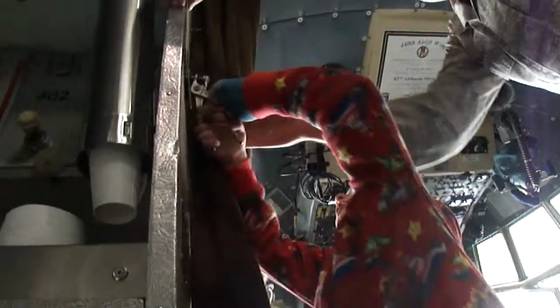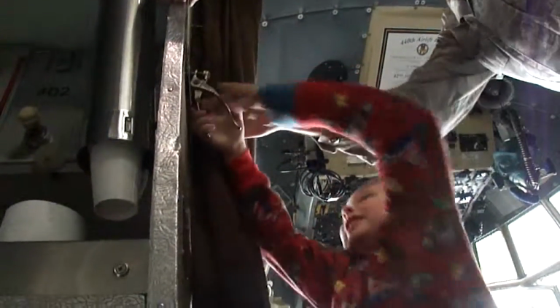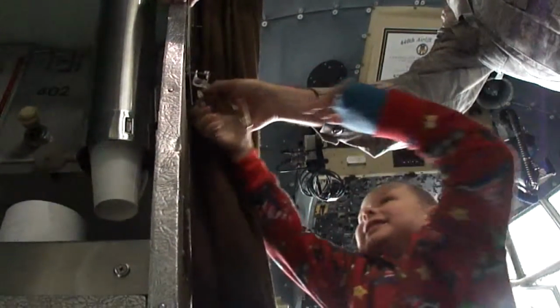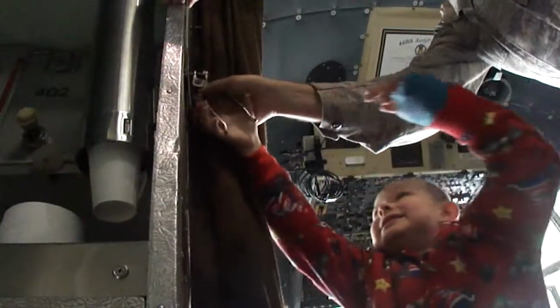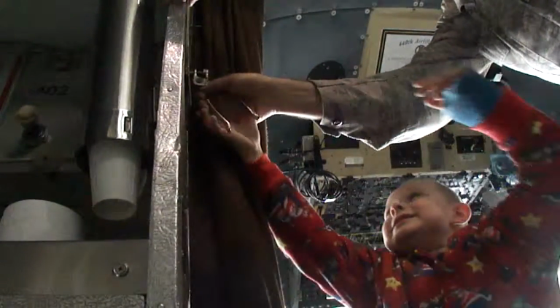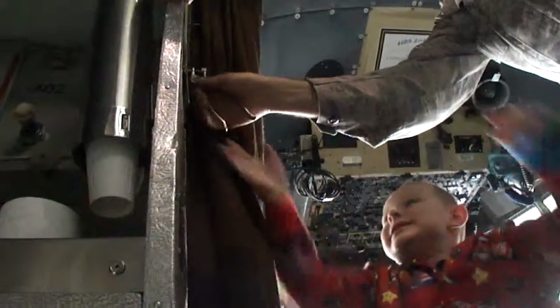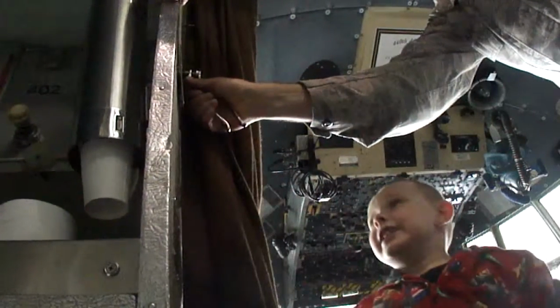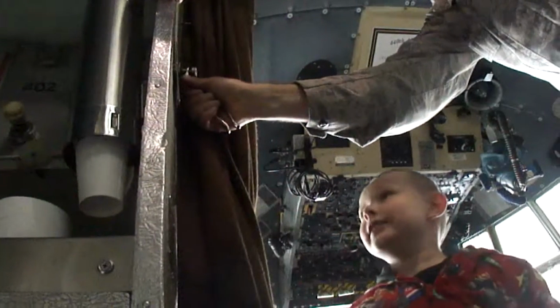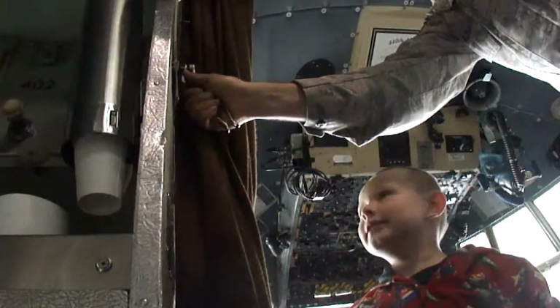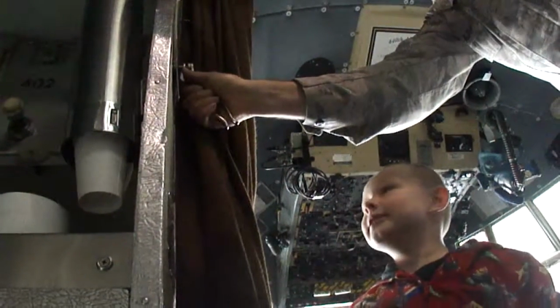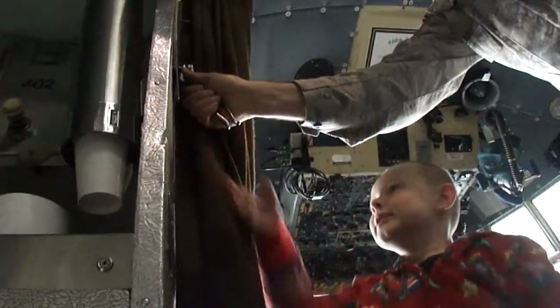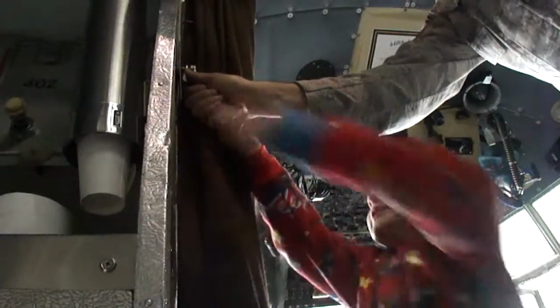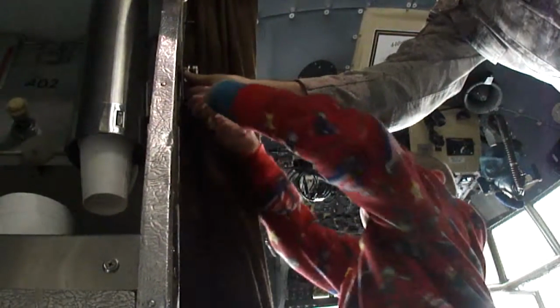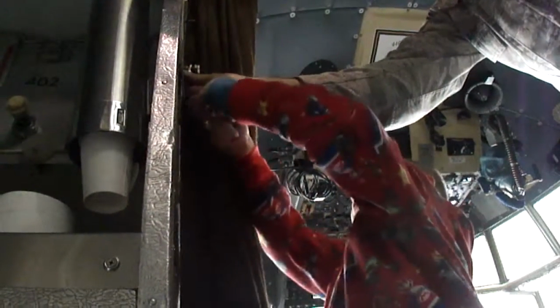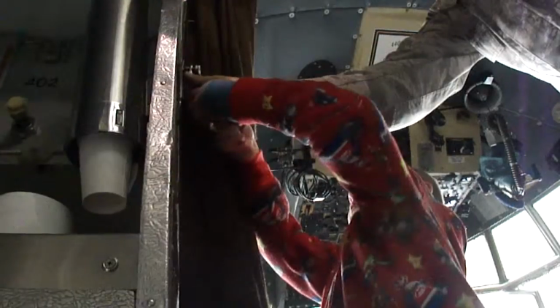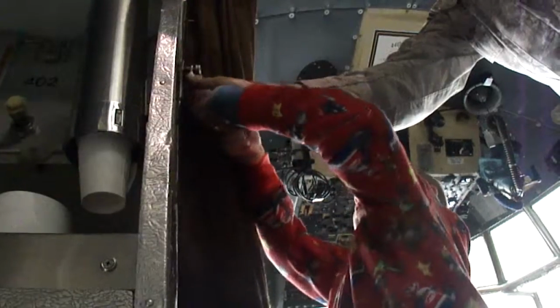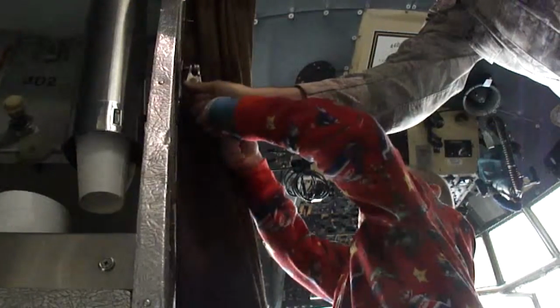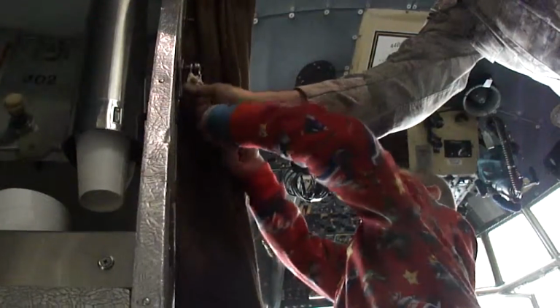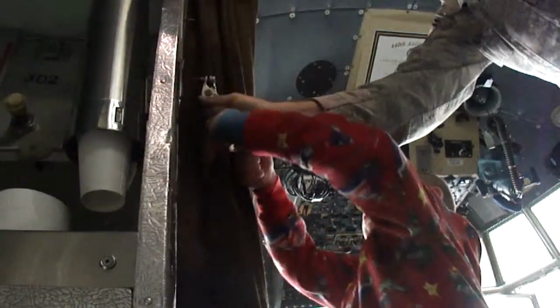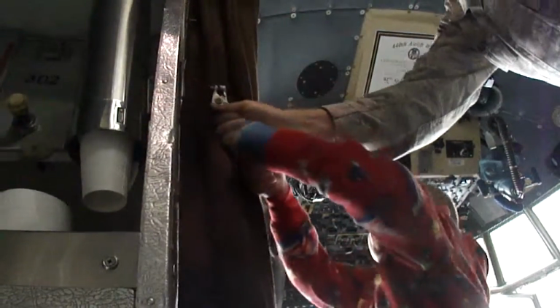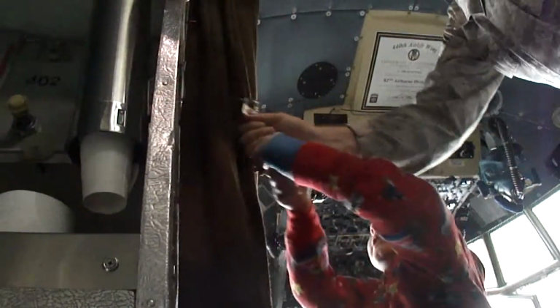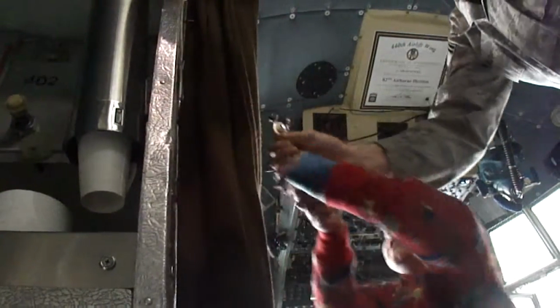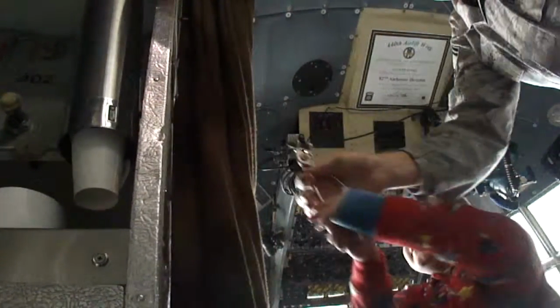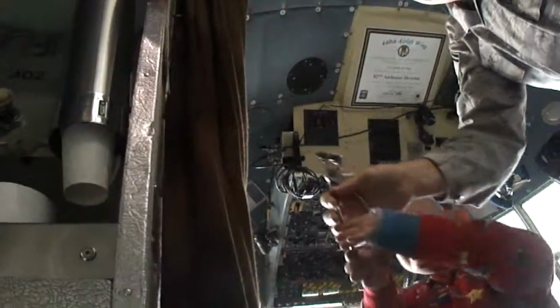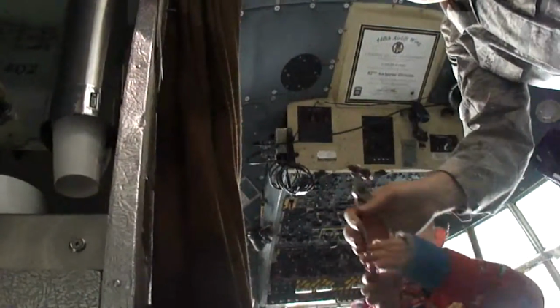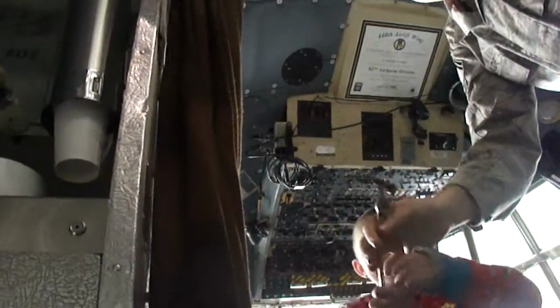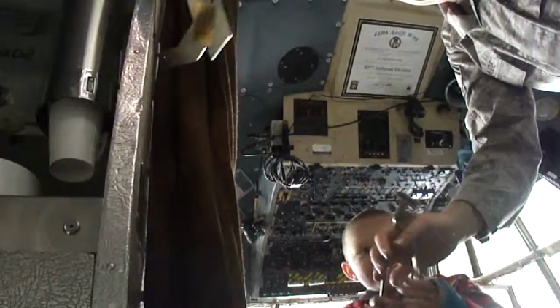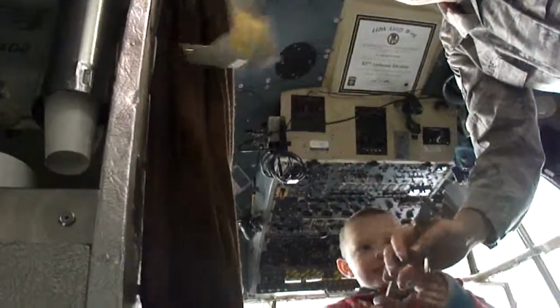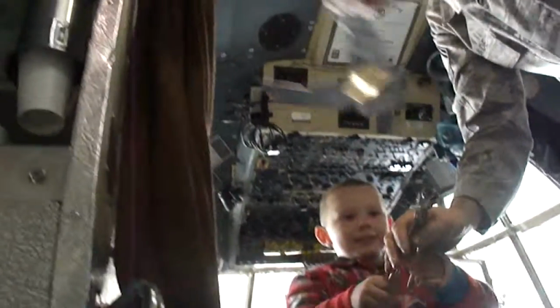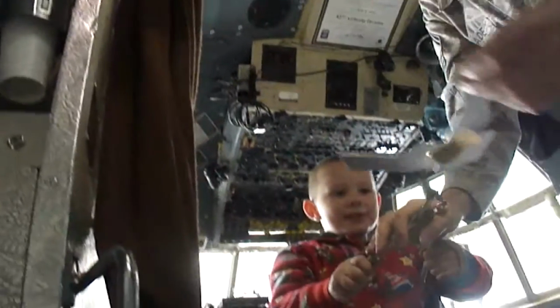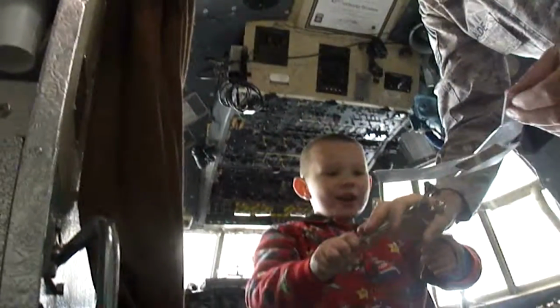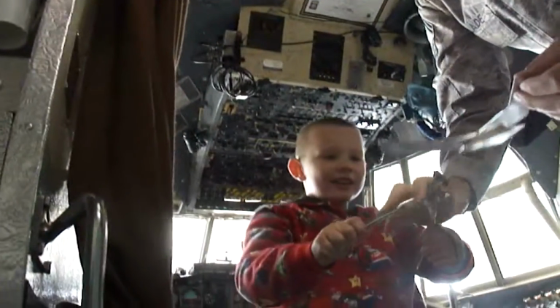Oh, is it tight? Yeah. Alright, try it again. I'll help you. Maybe we can do it together. Oh, look at that! You got it!